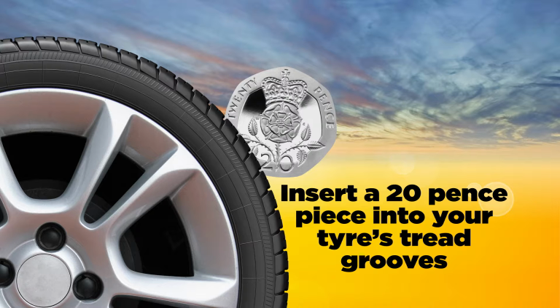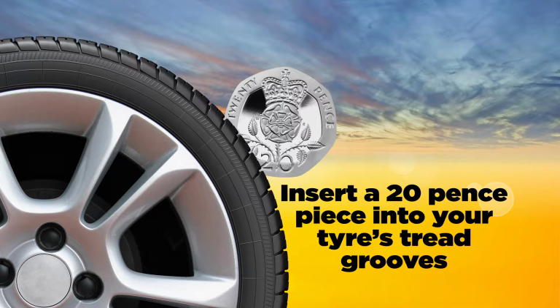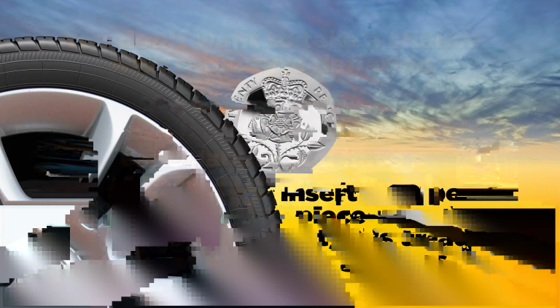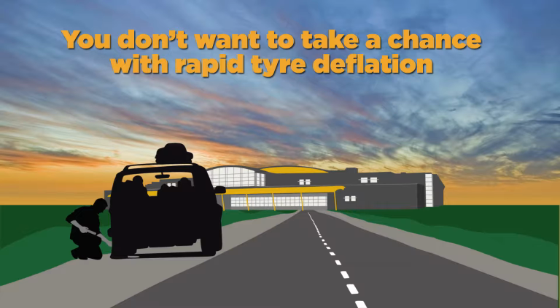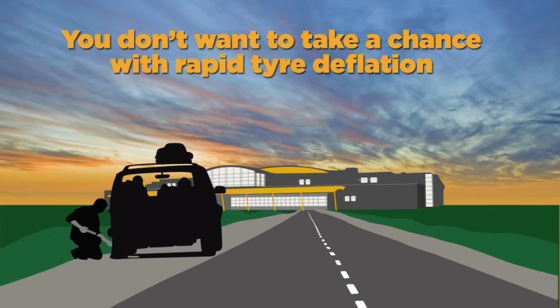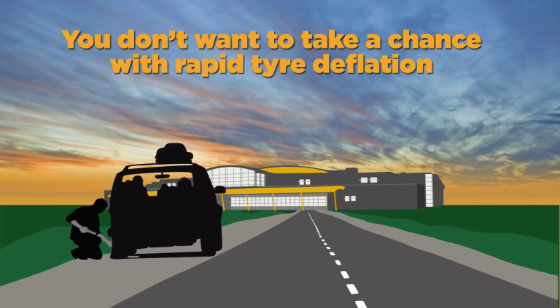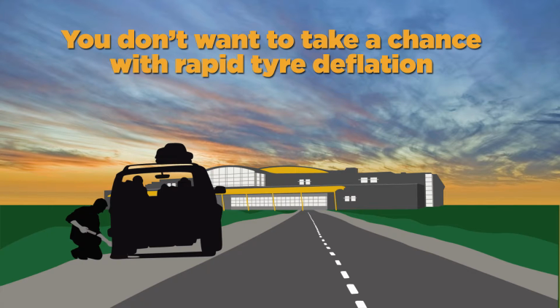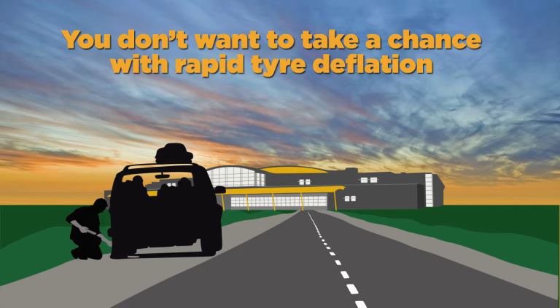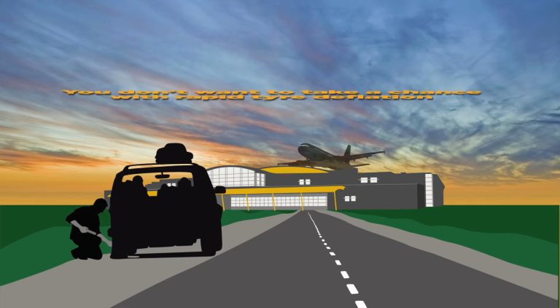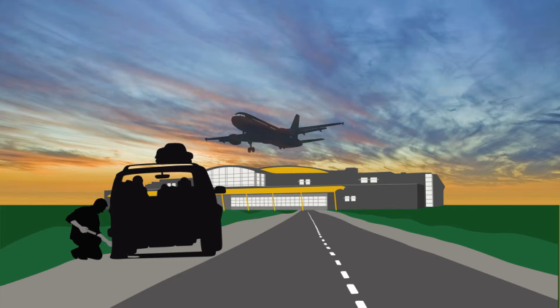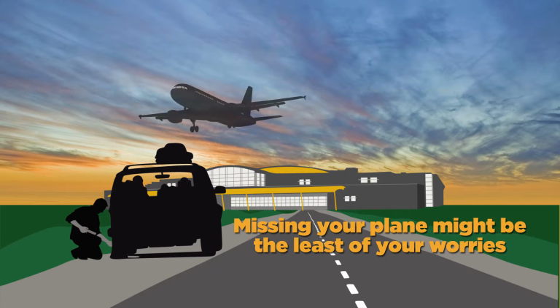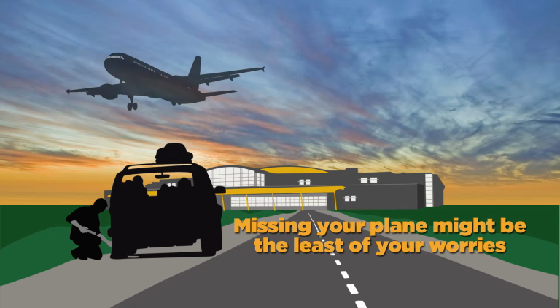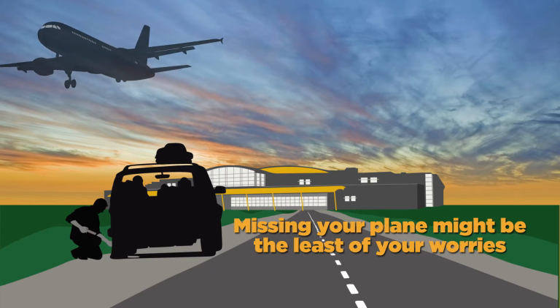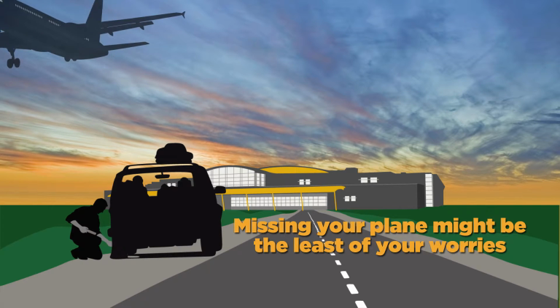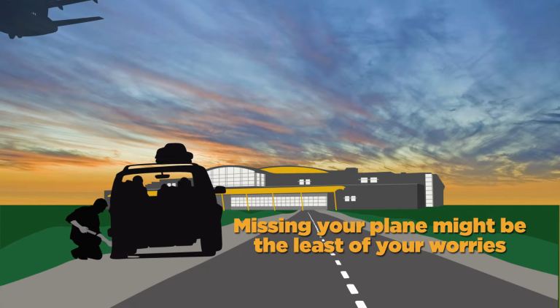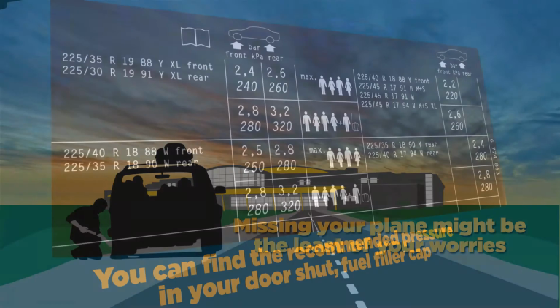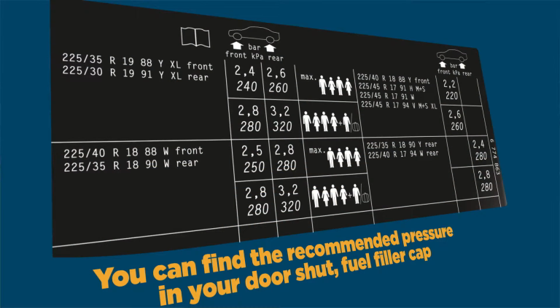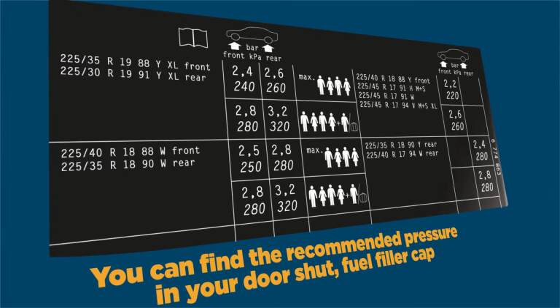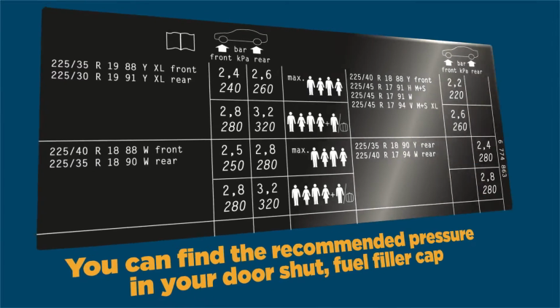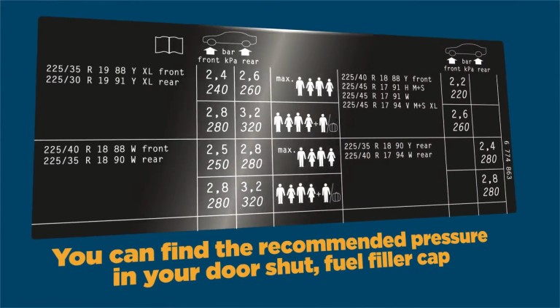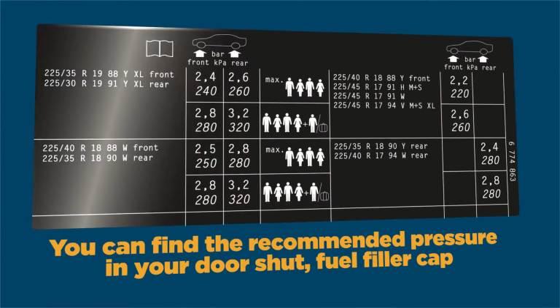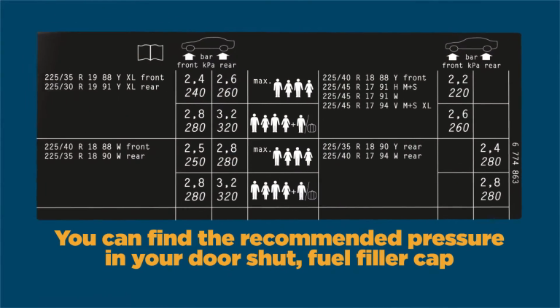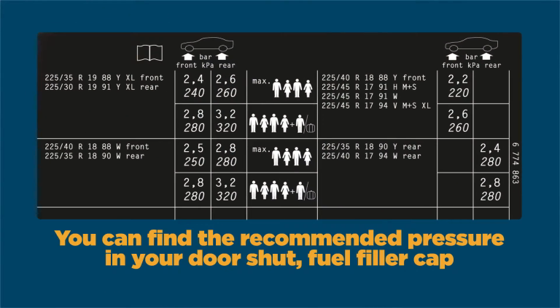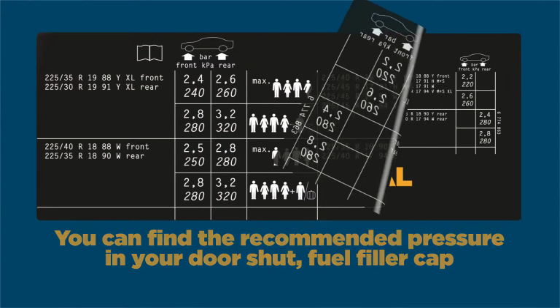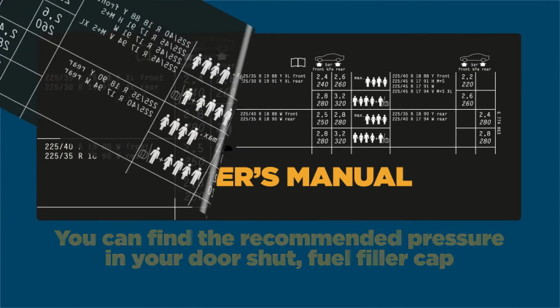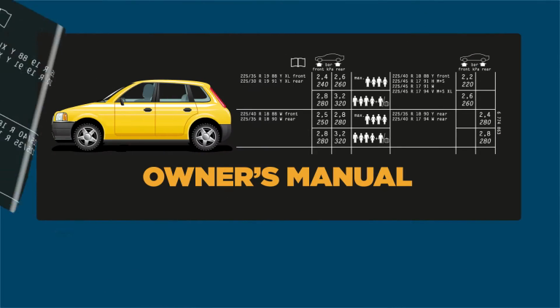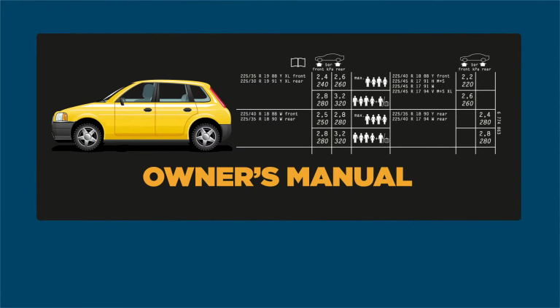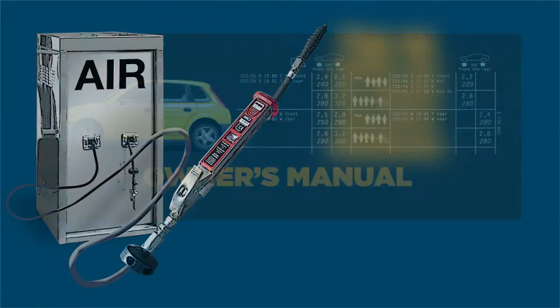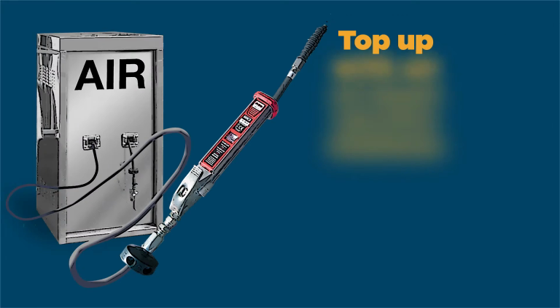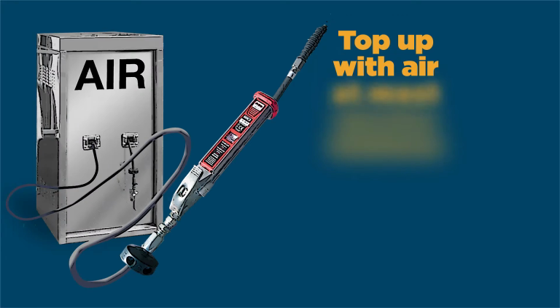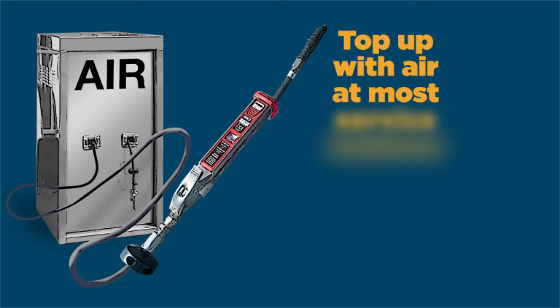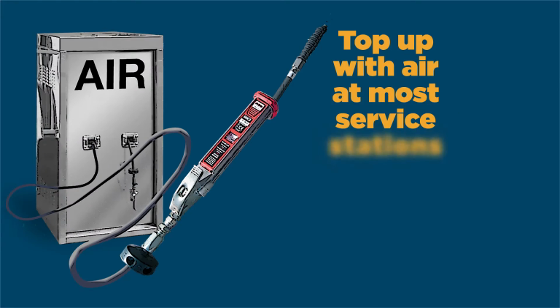On holiday, you don't want to take a chance with rapid tyre deflation. Missing your plane might be the least of your worries. You can find the recommended pressure in your door shut, fuel filler cap, or owner's manual, and top up with air at most service stations.